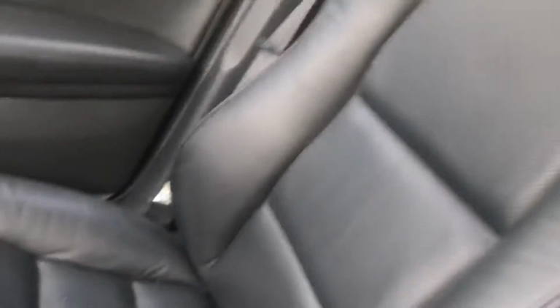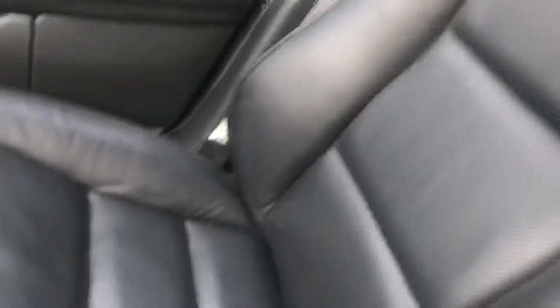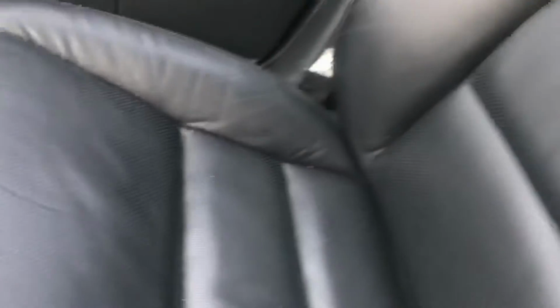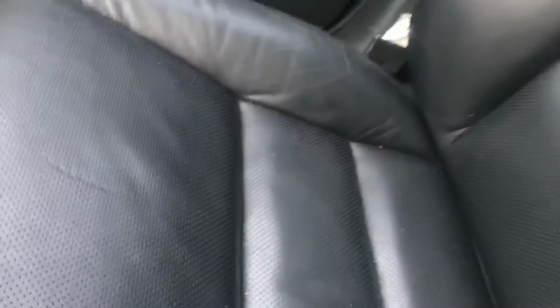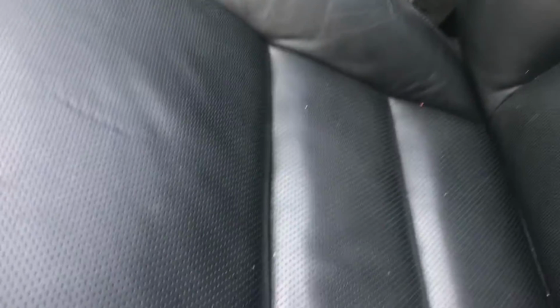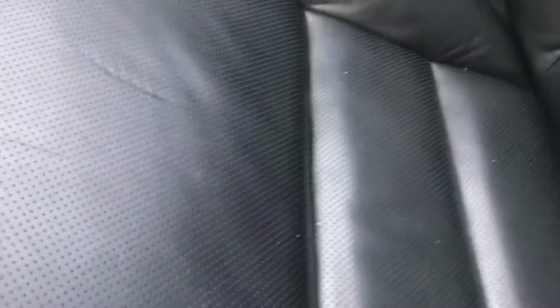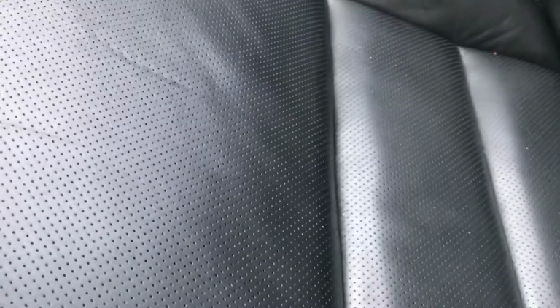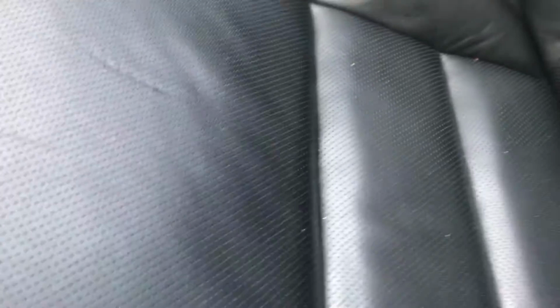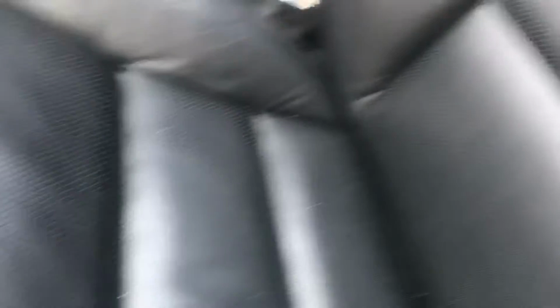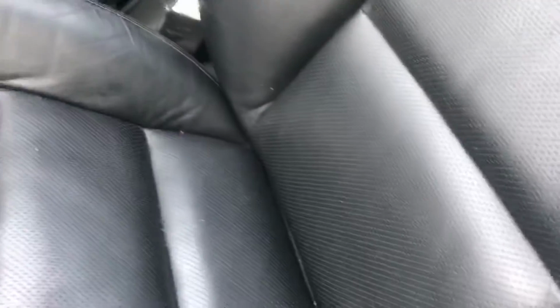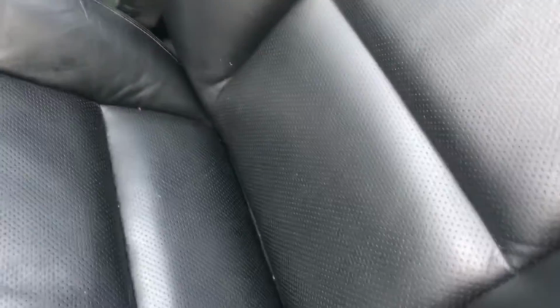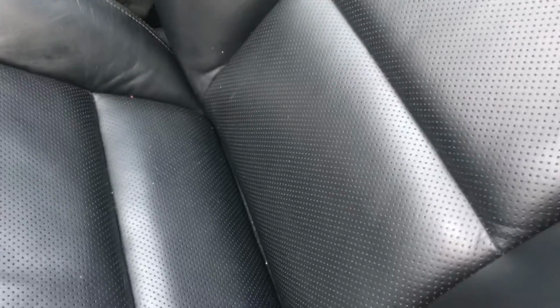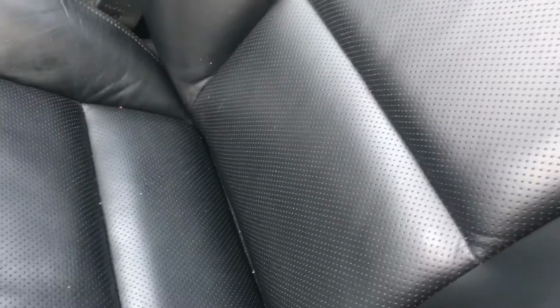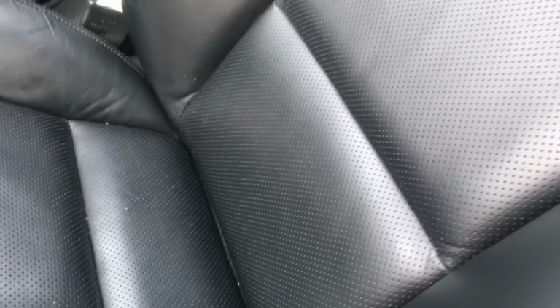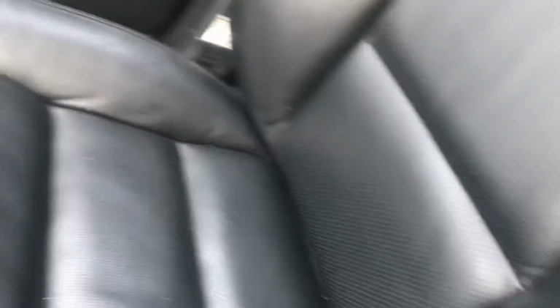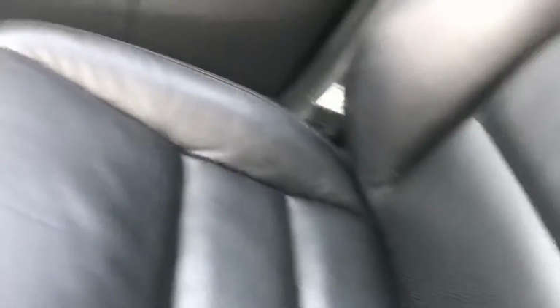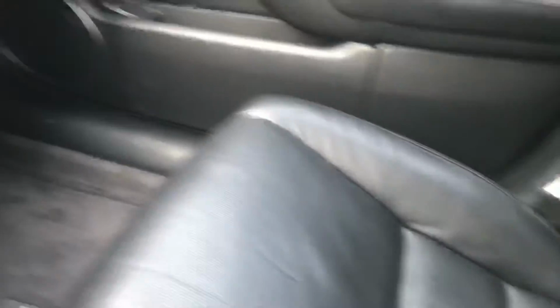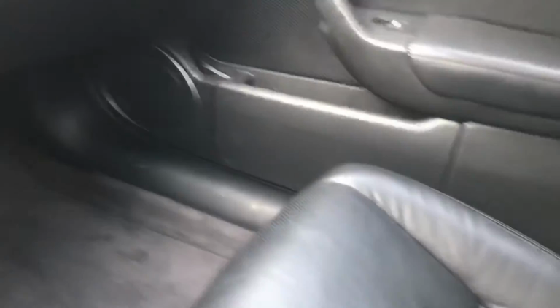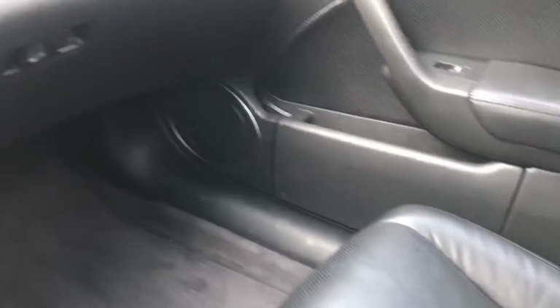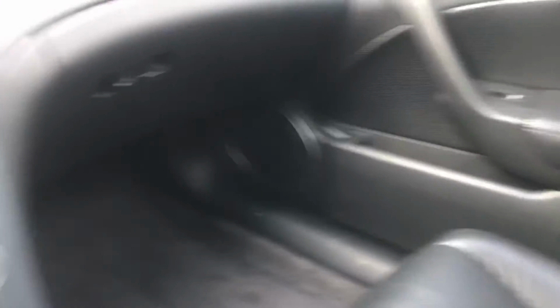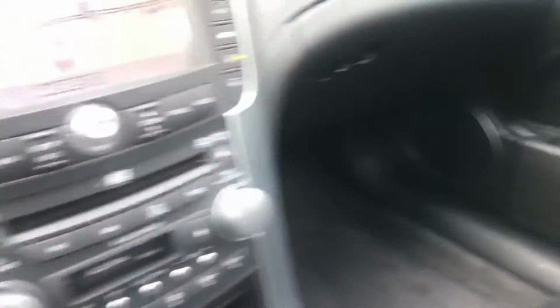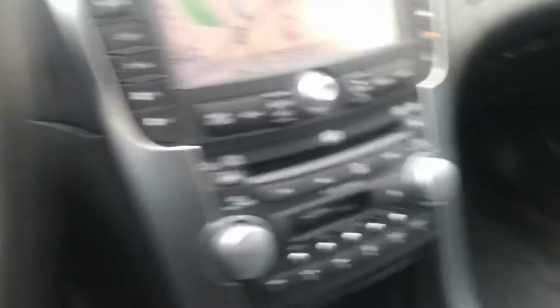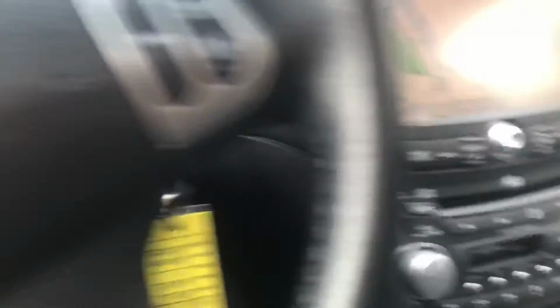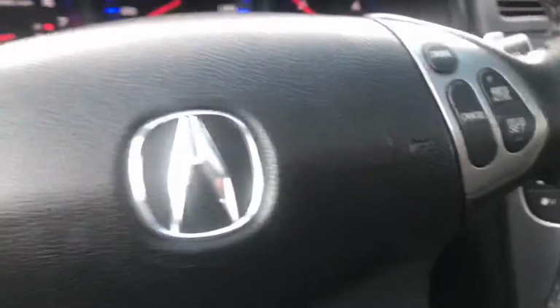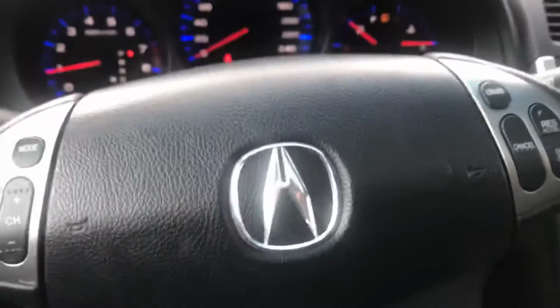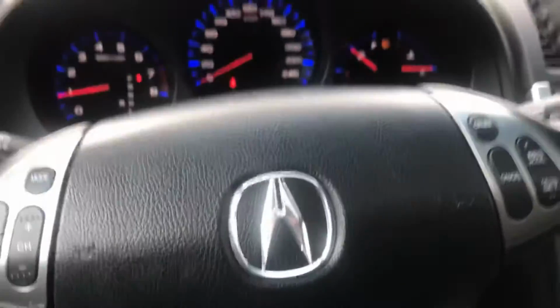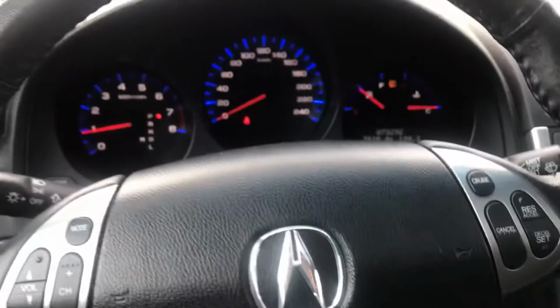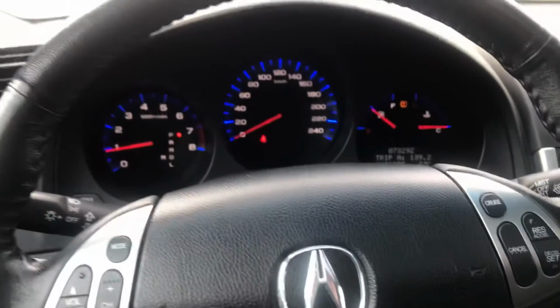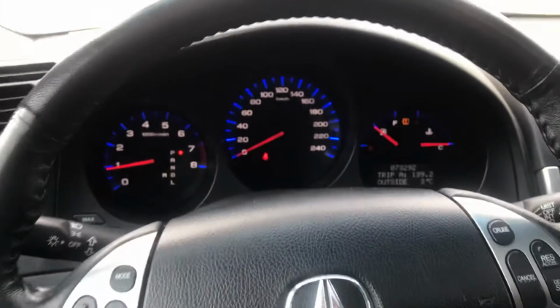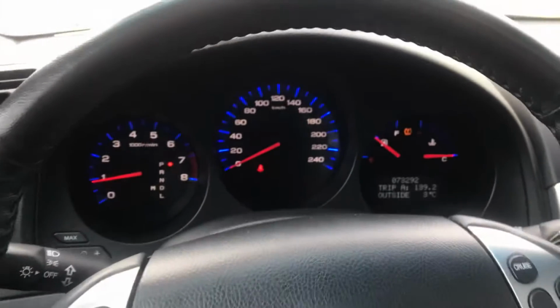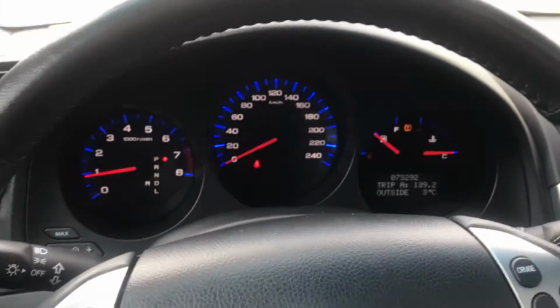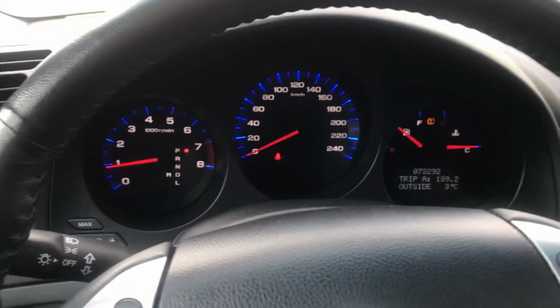I'm about to show you the condition of the leather seats. Yeah, they are clean. Wow.